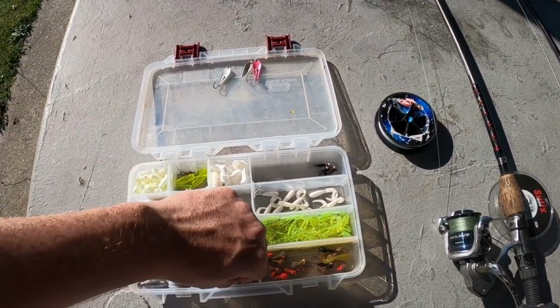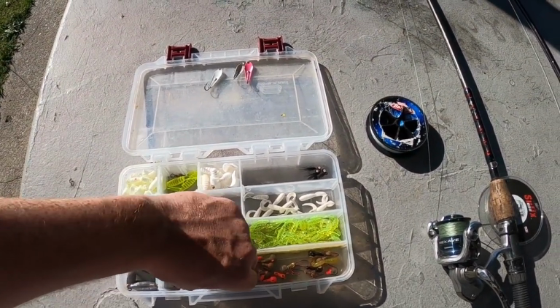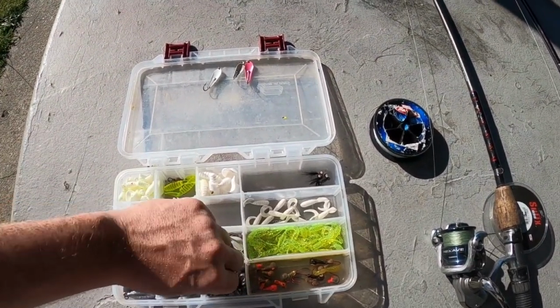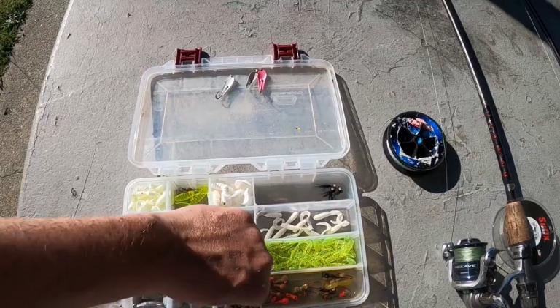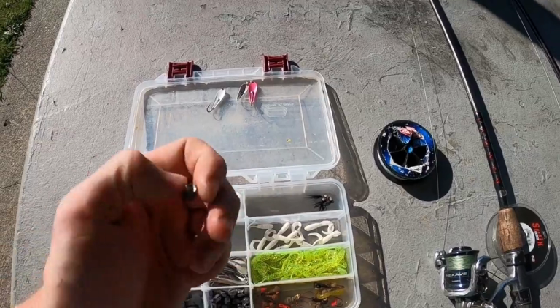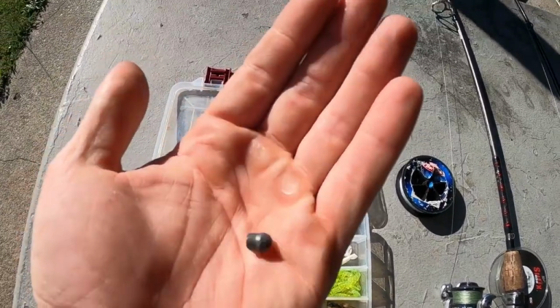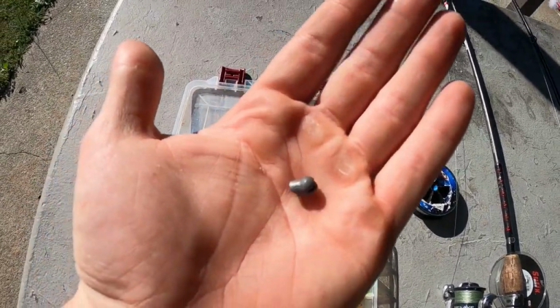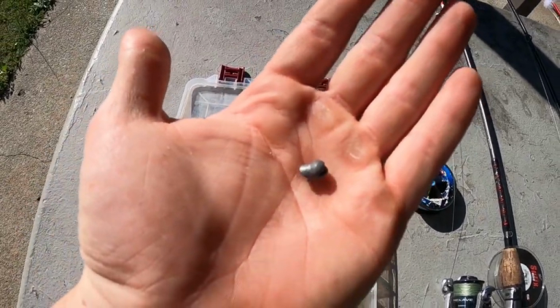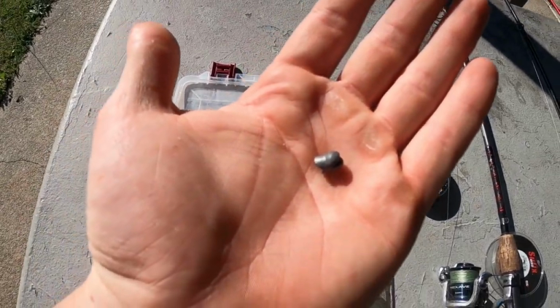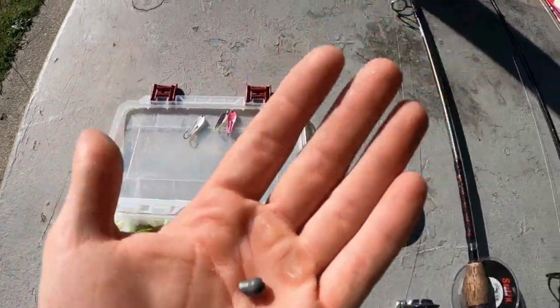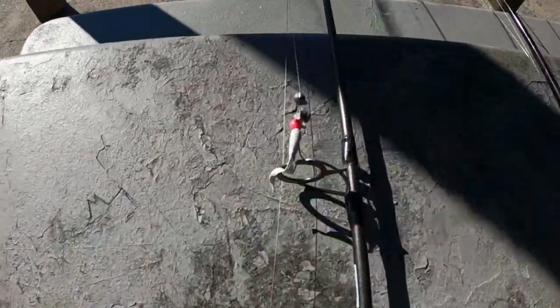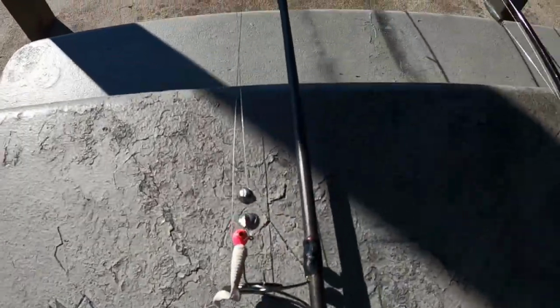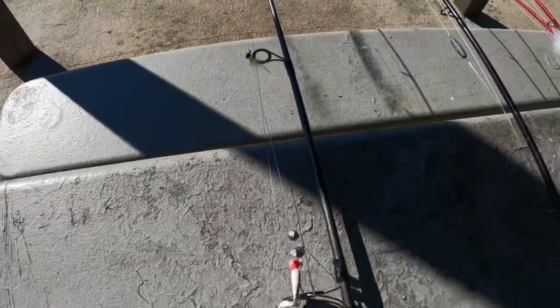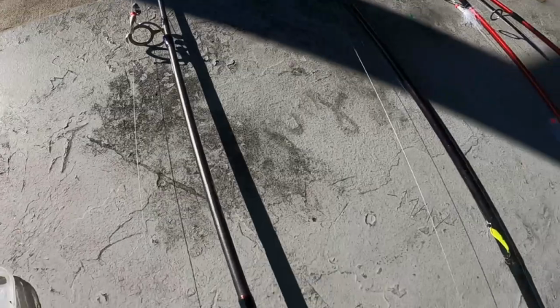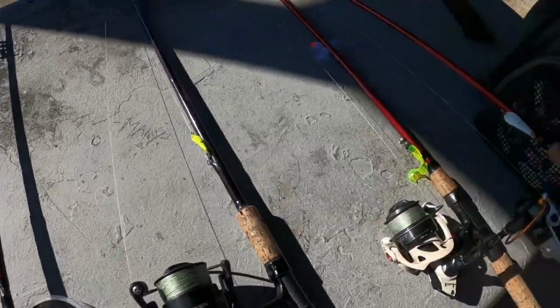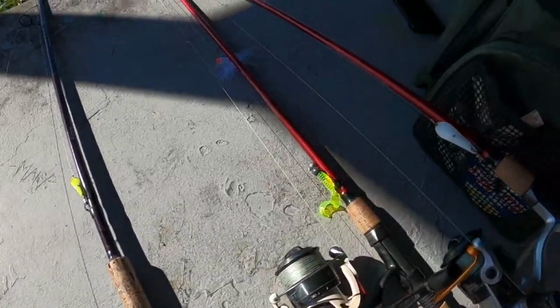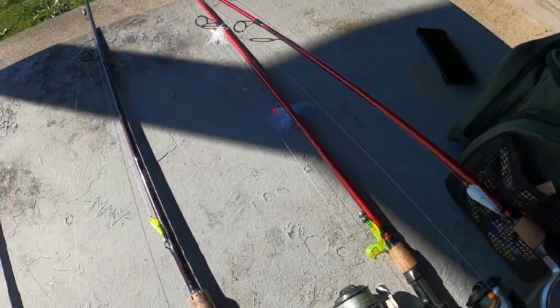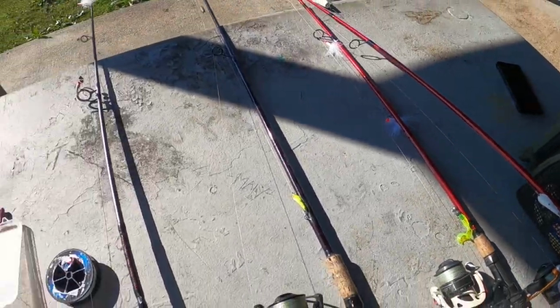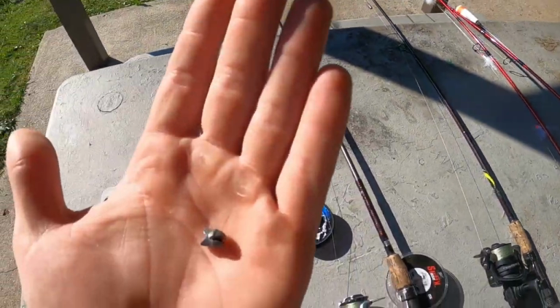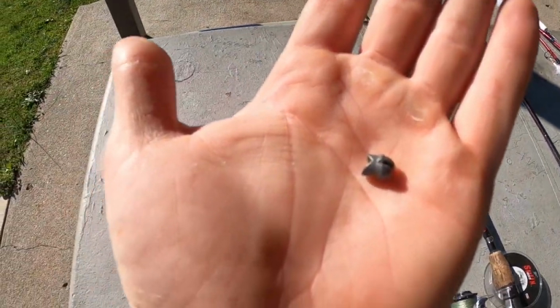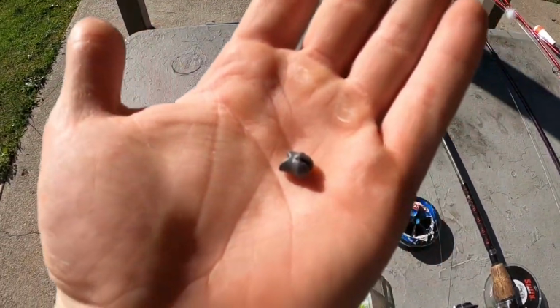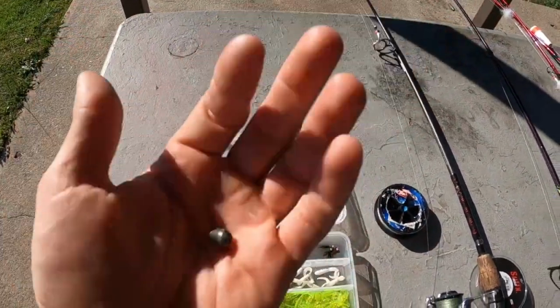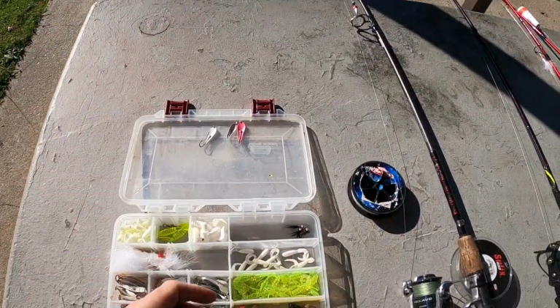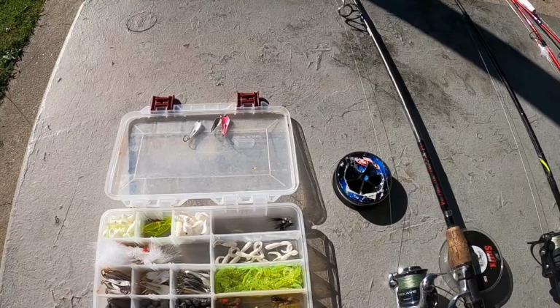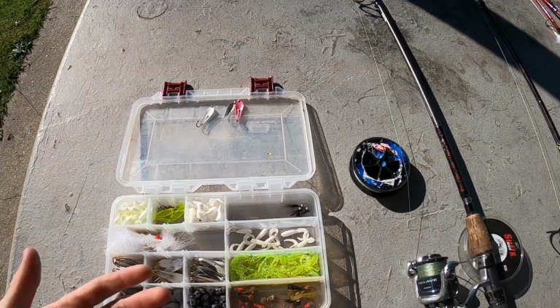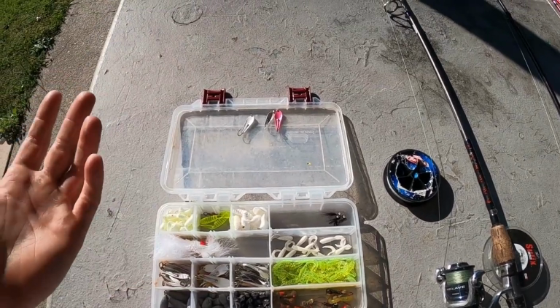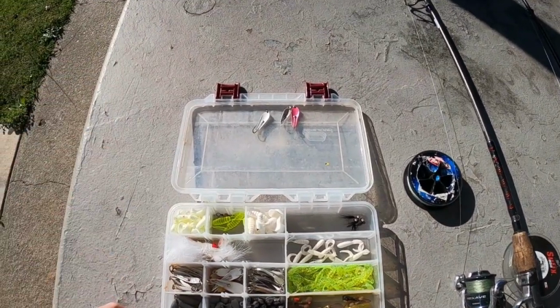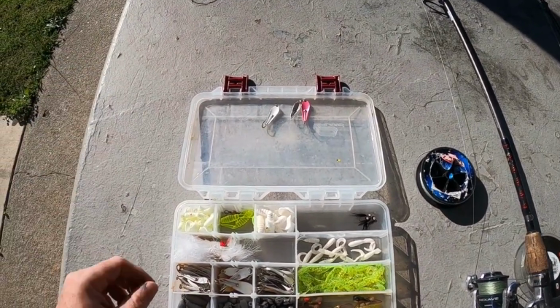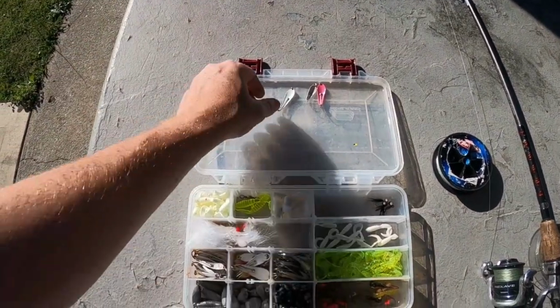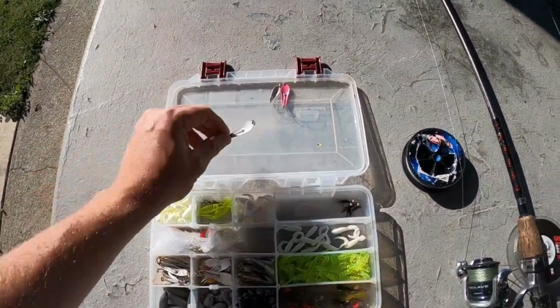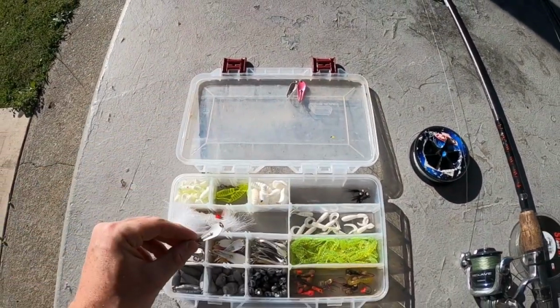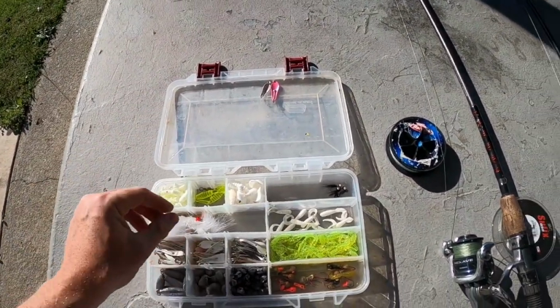Generic split shot sinkers clip onto the bottom of your jigs so they throw correctly, cast further, and sink deeper. That's basically all the tackle you really need to start skipjack fishing.